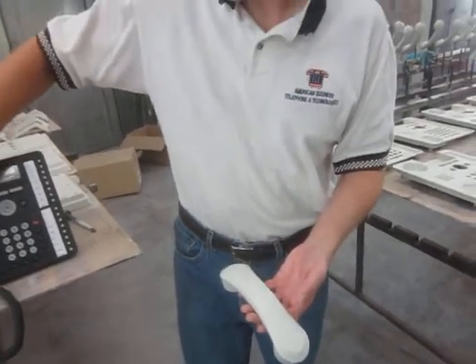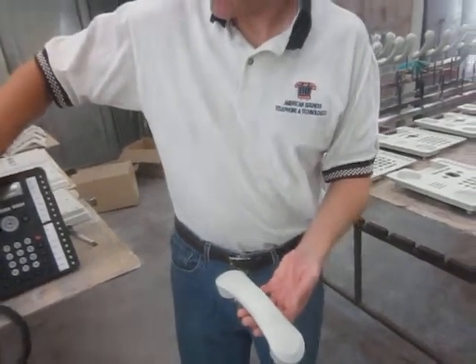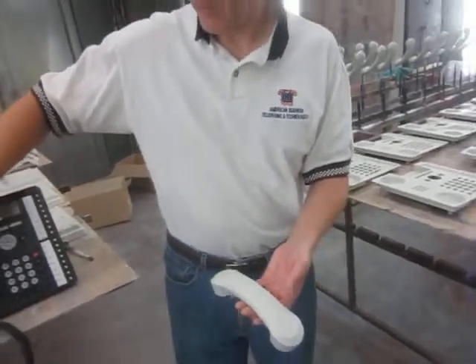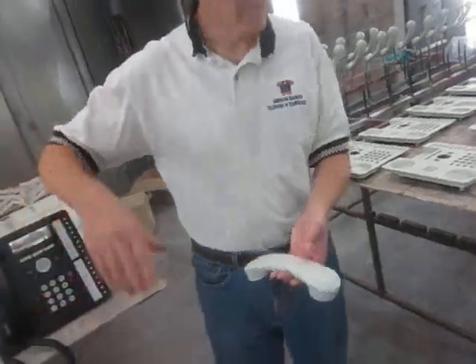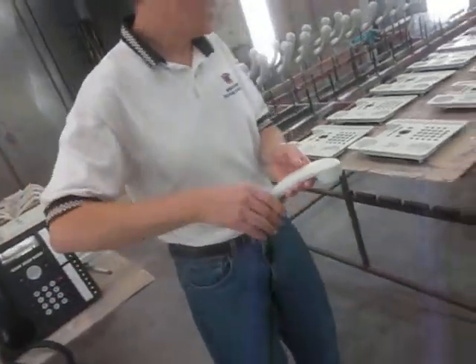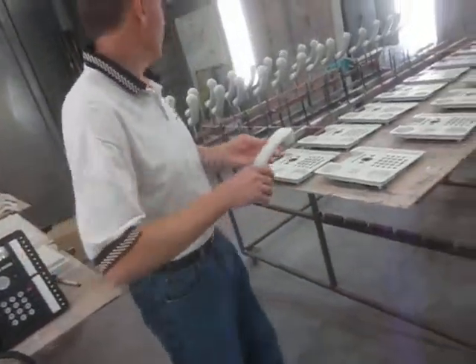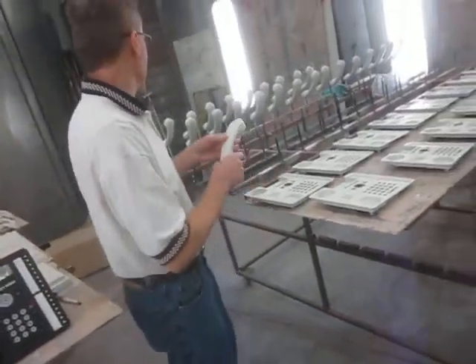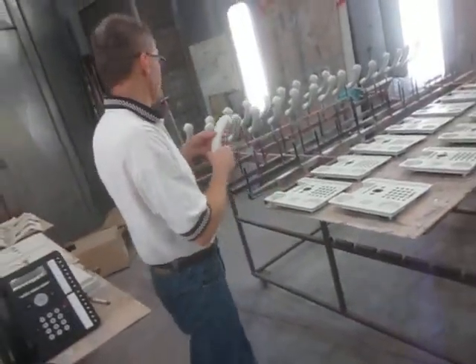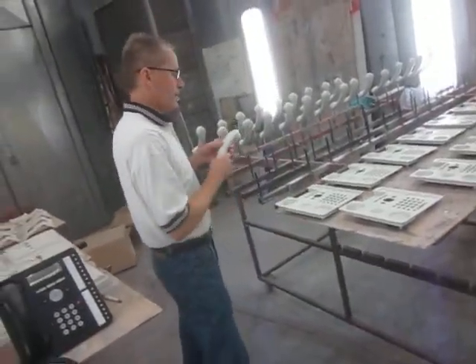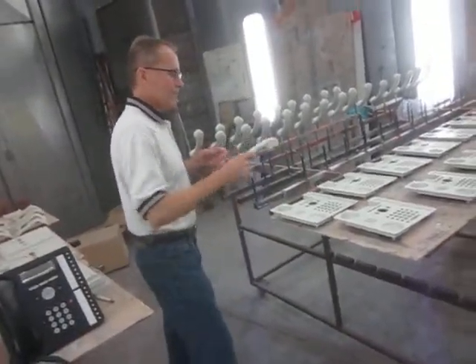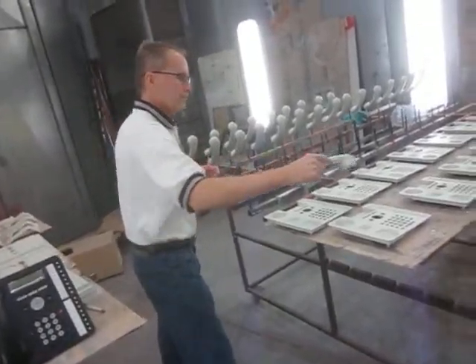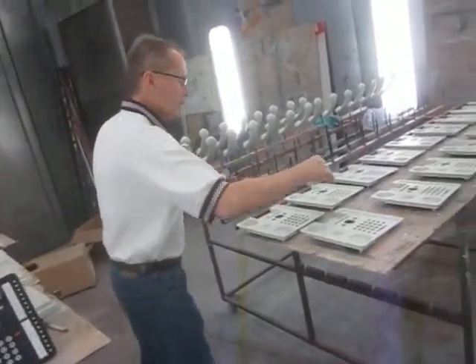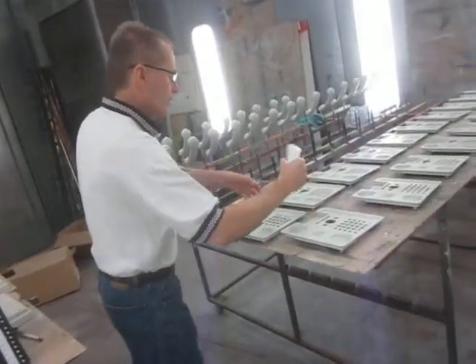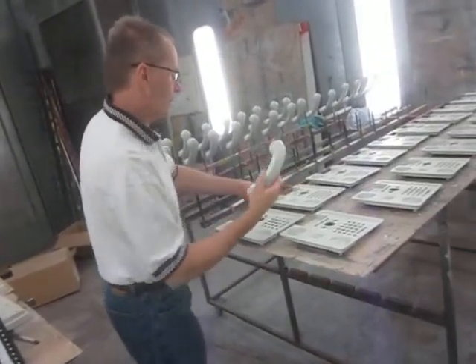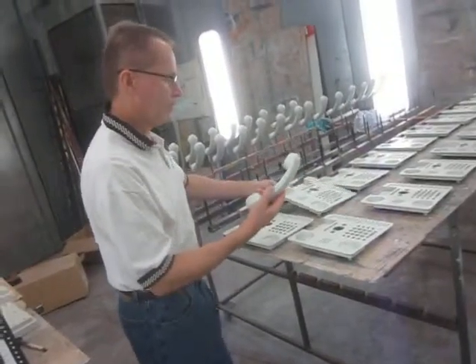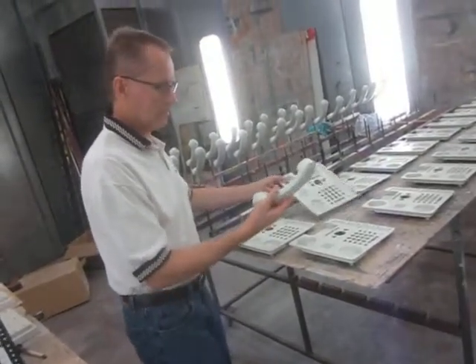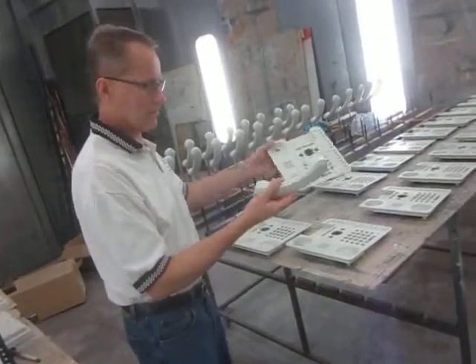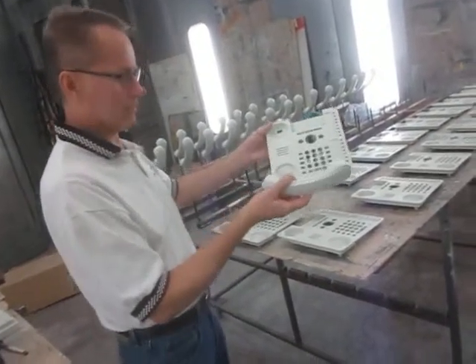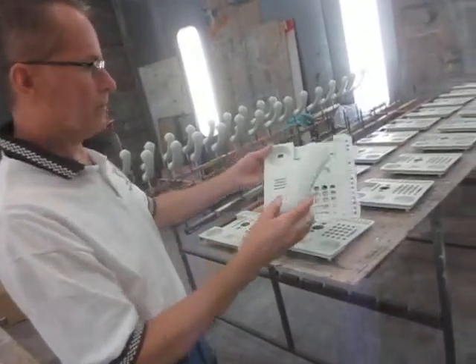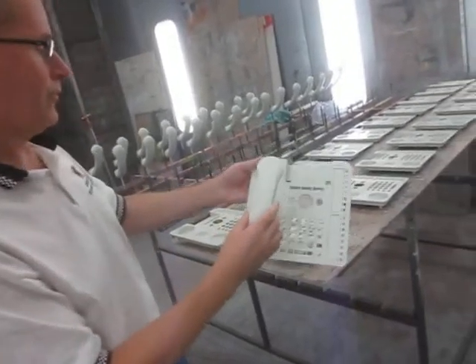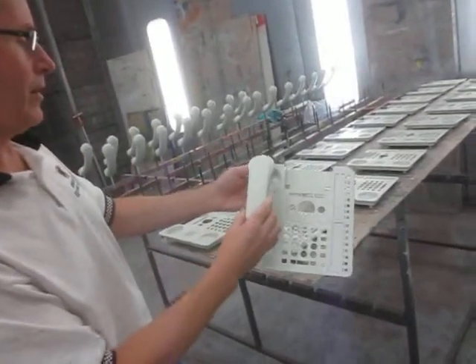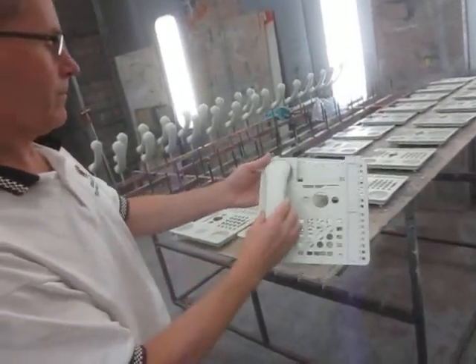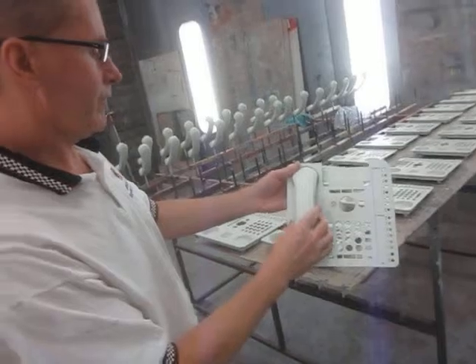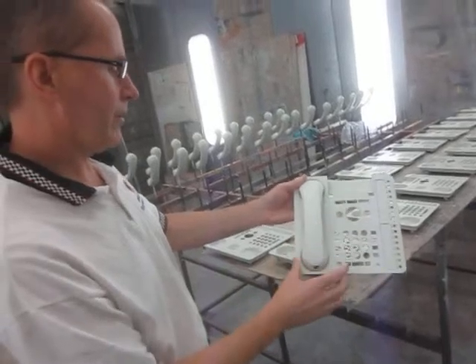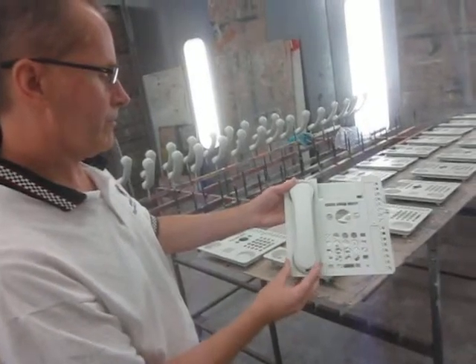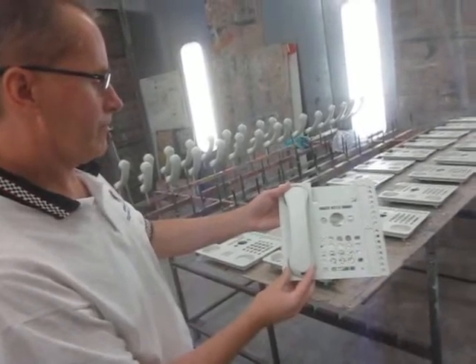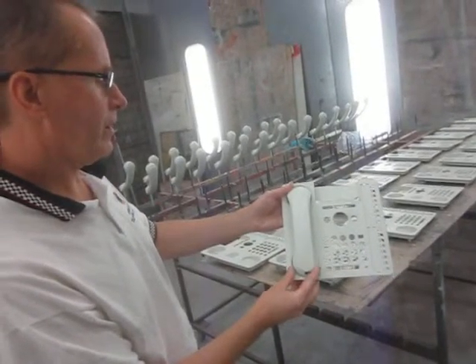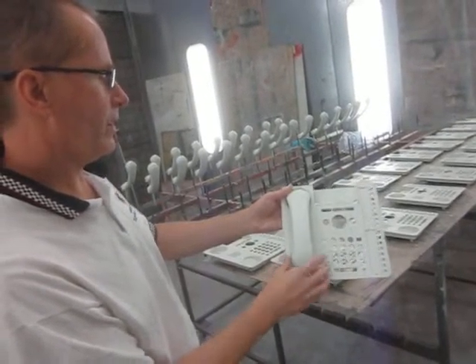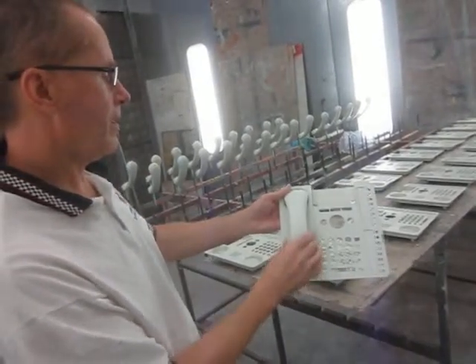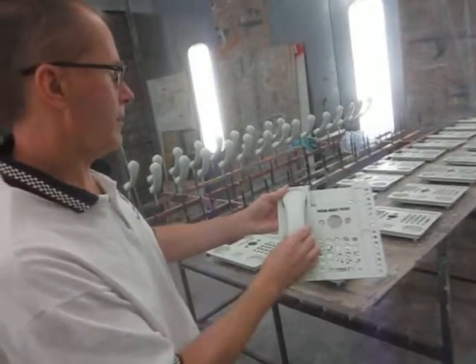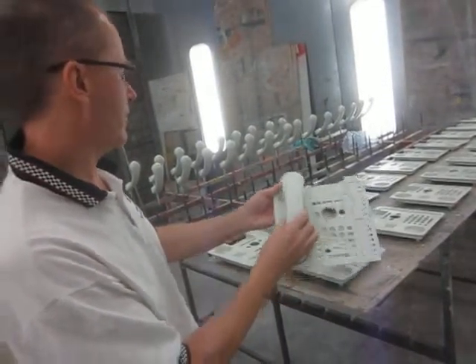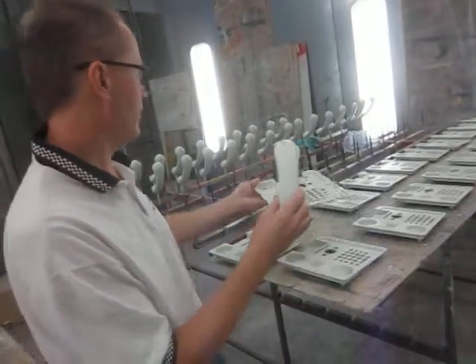Put the phone back in the housing here, and when the phone's done it will just sit right in like that. Everything matches.